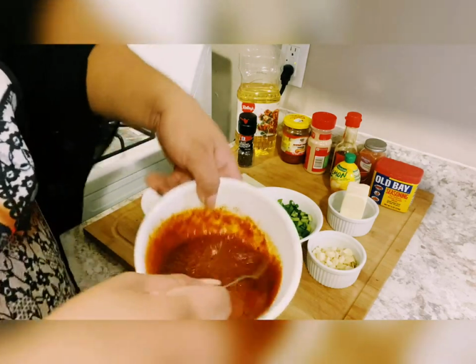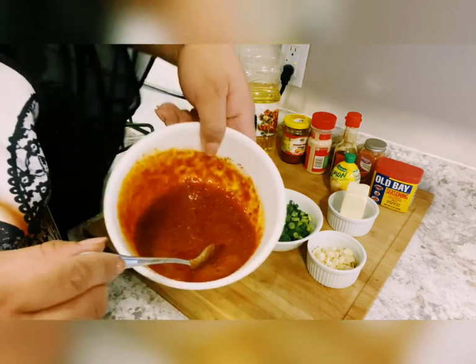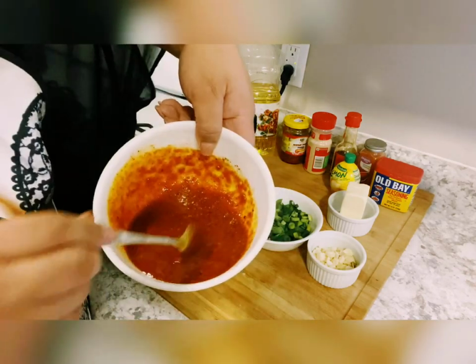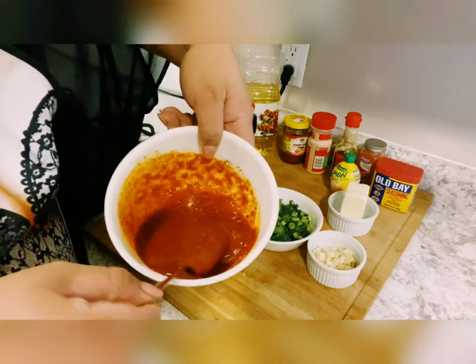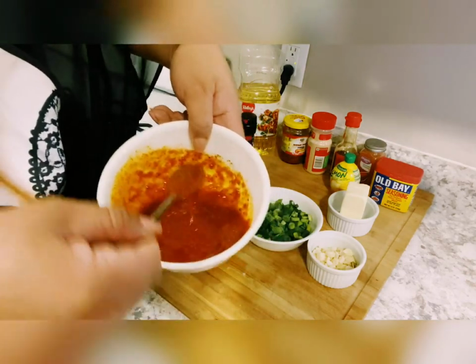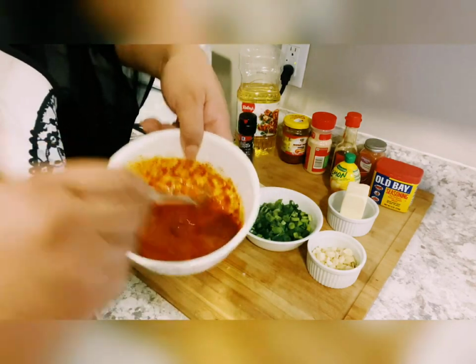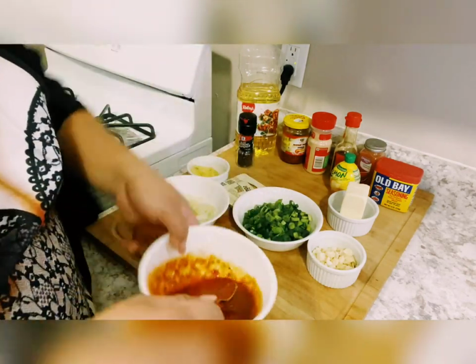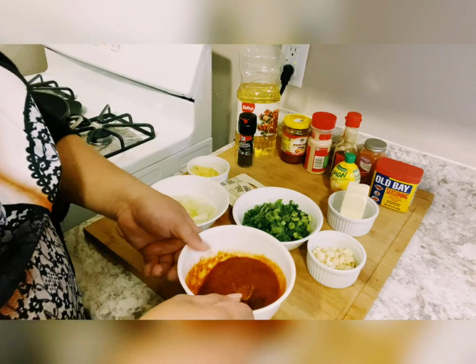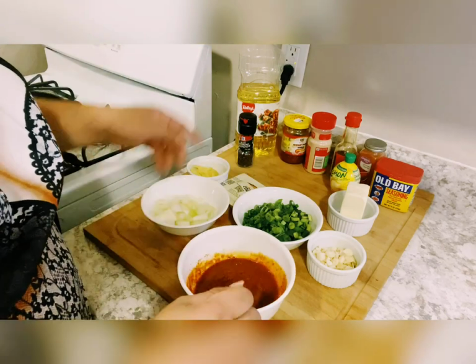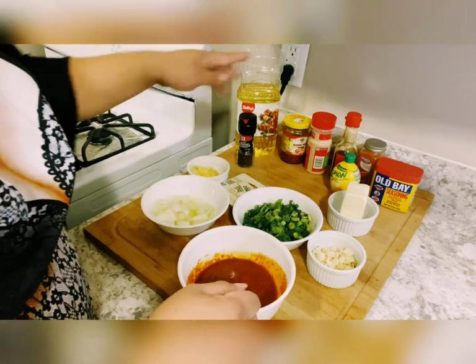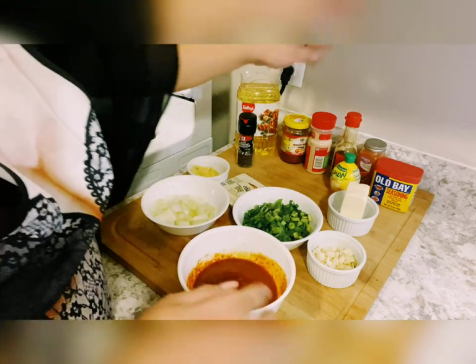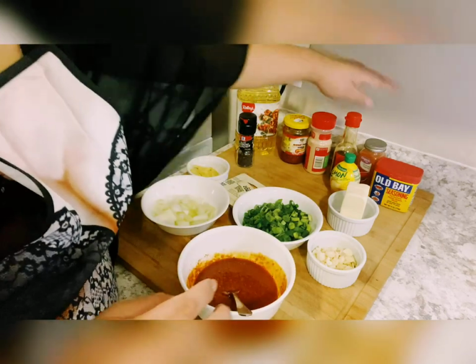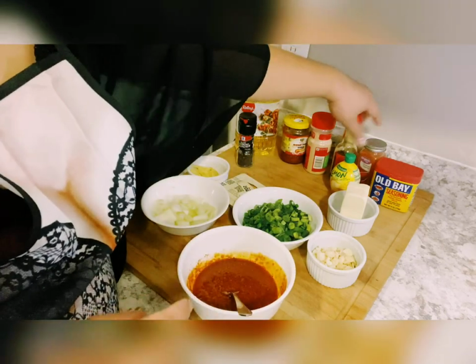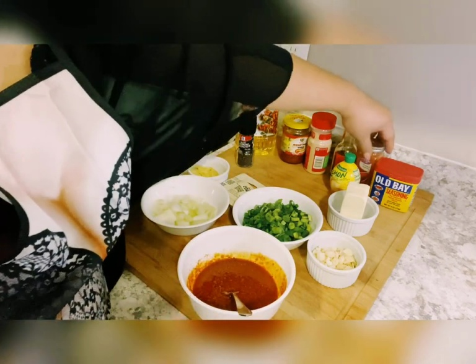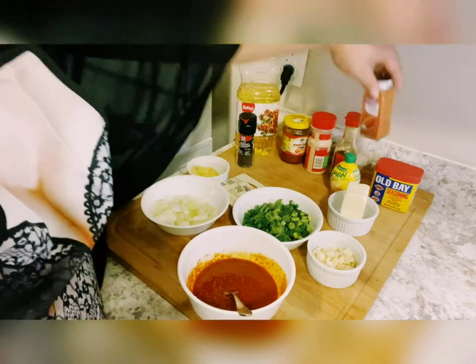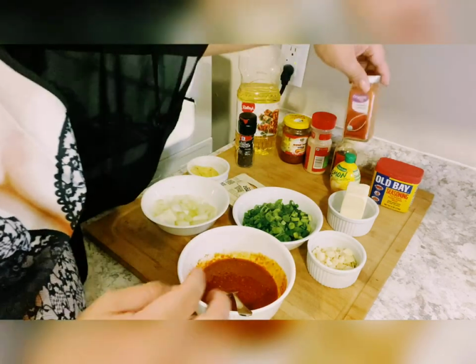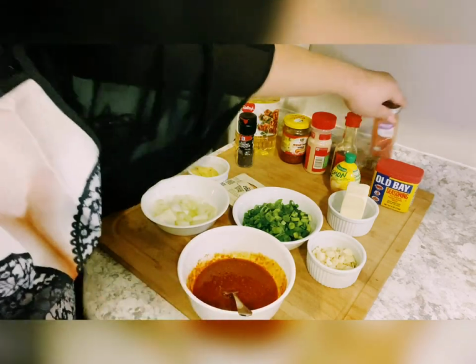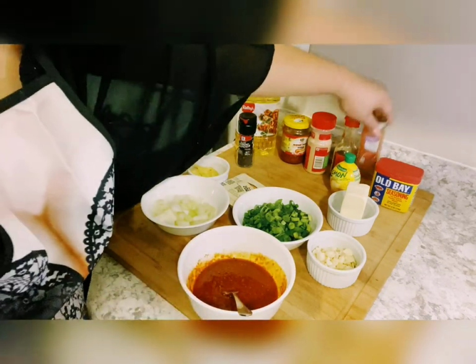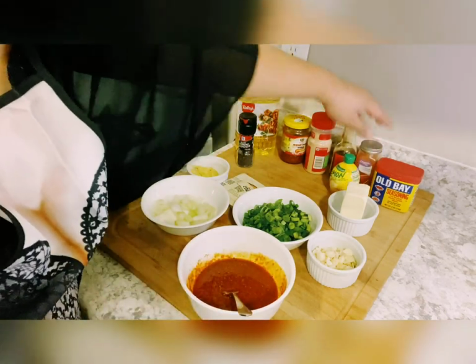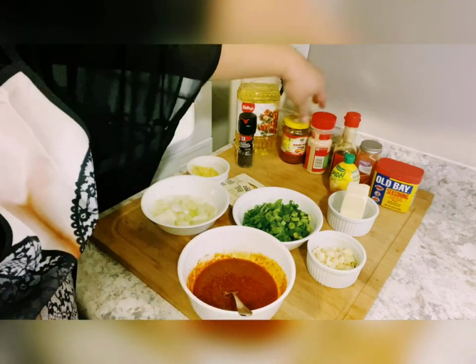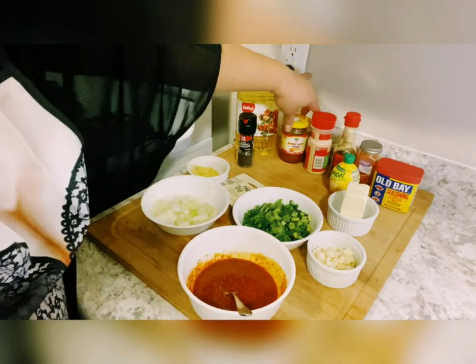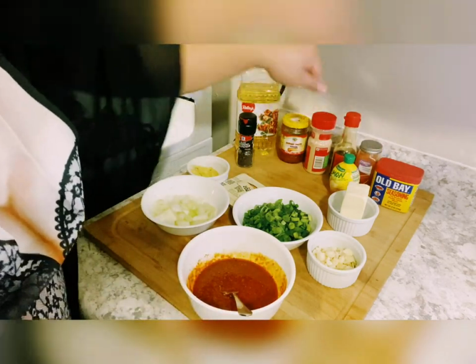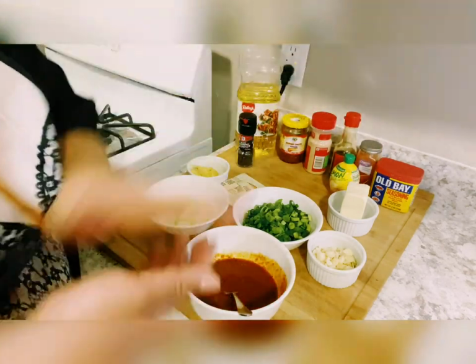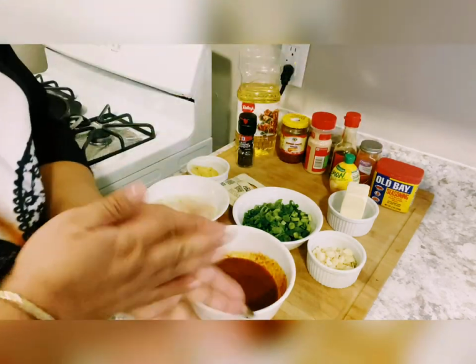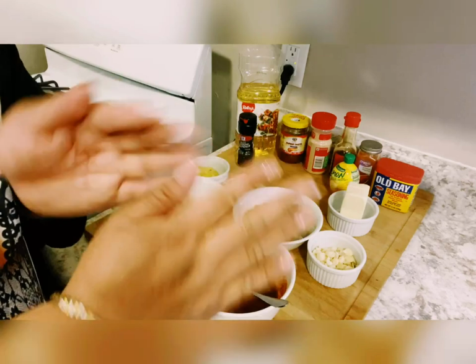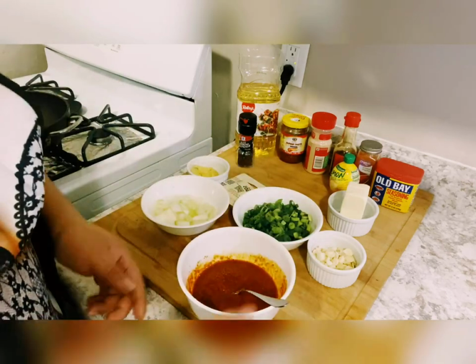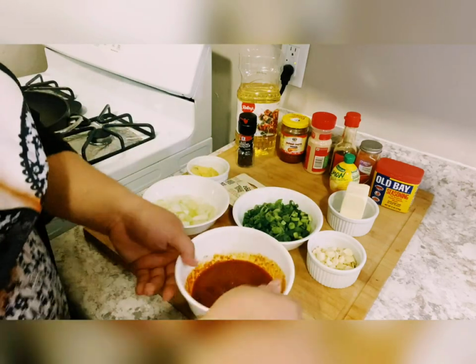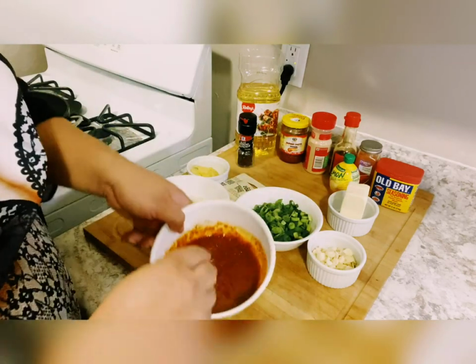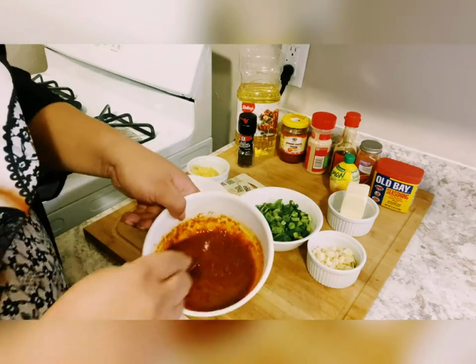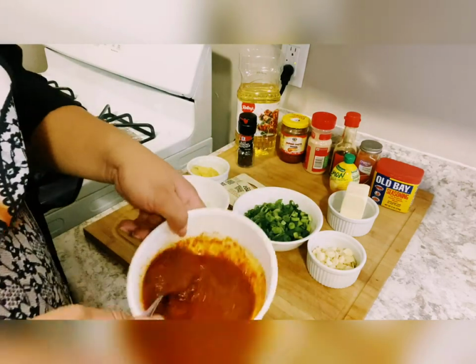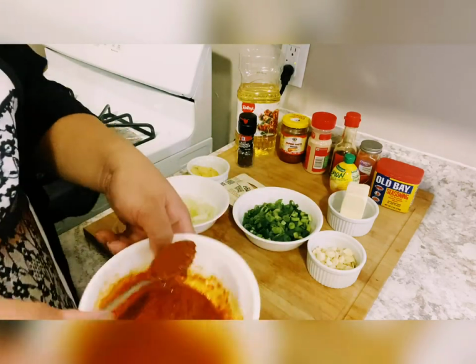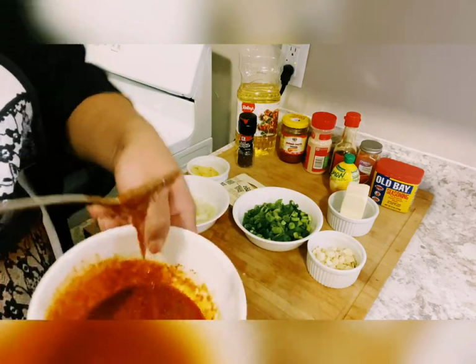This is your sauce base for your shrimp. Looks yummy! Let's put some more chili oil later — so far this is the sauce.